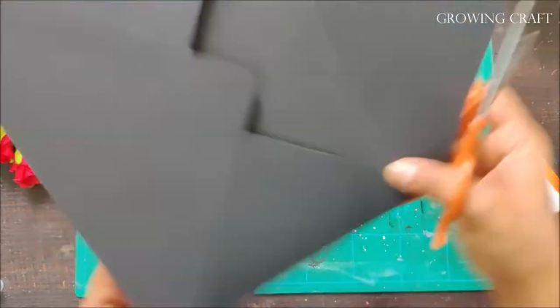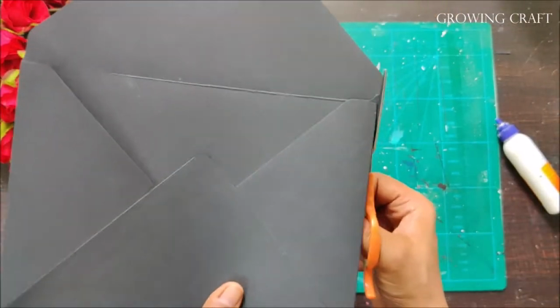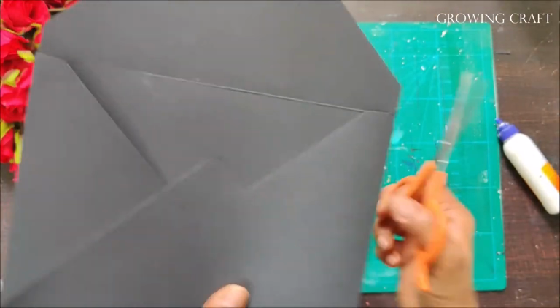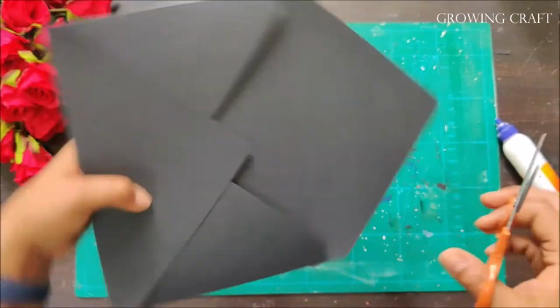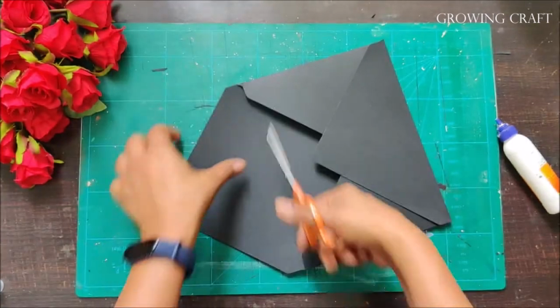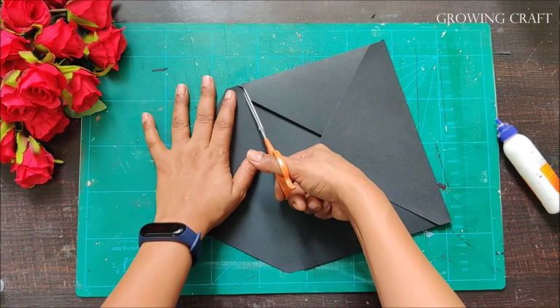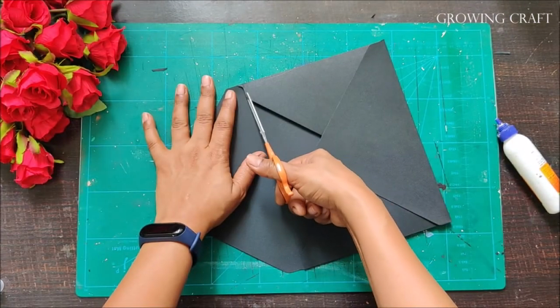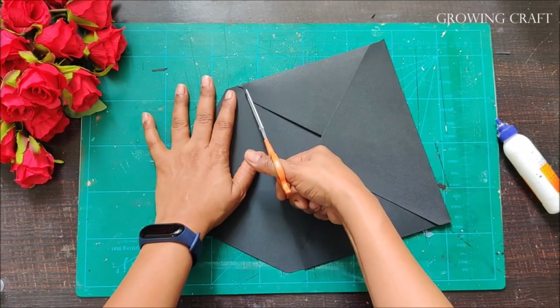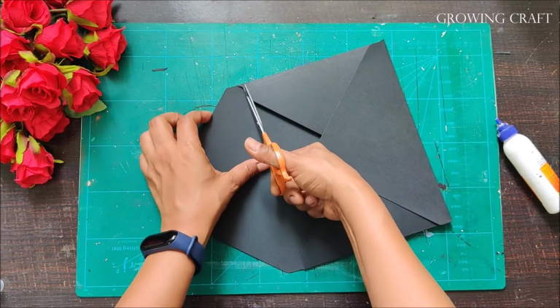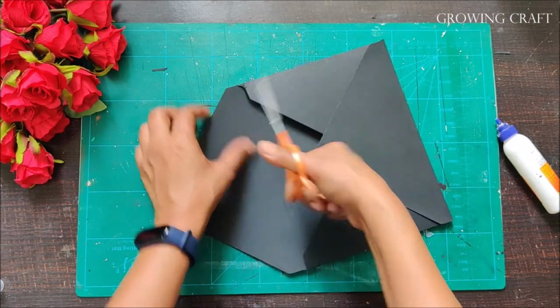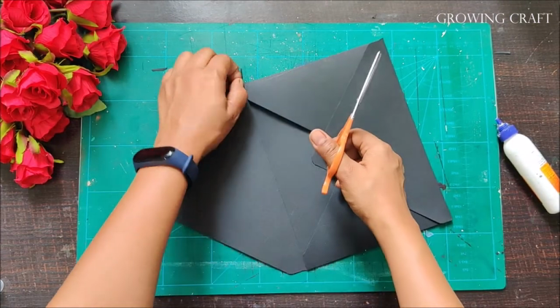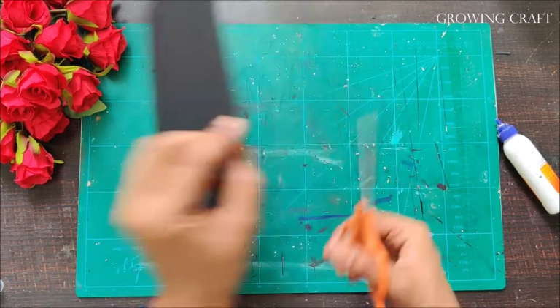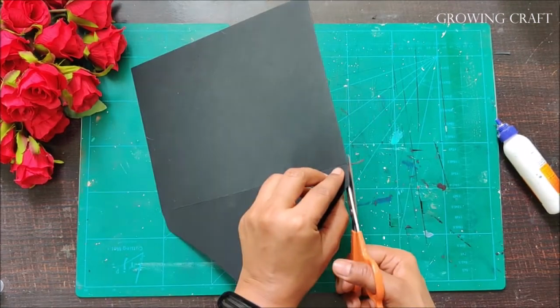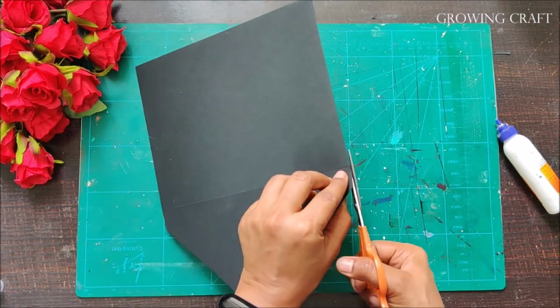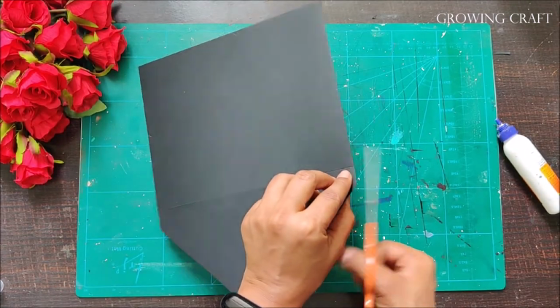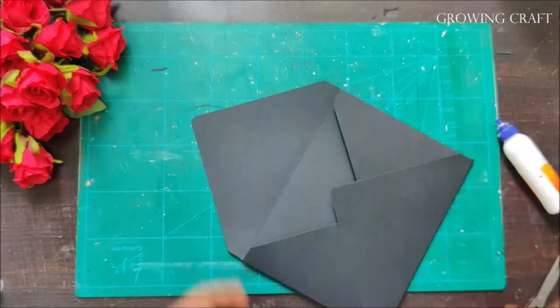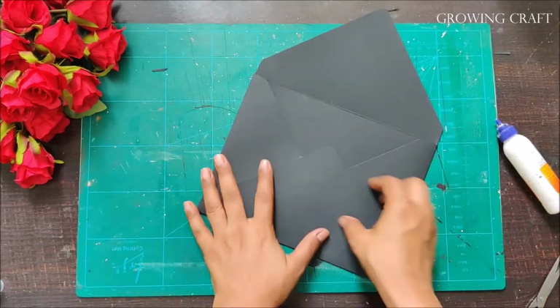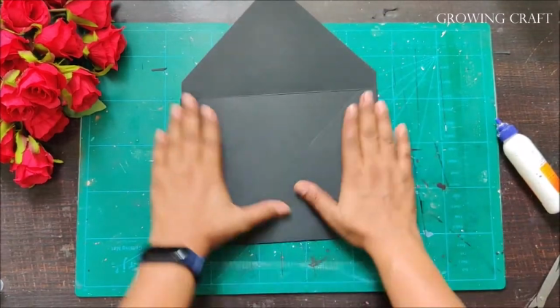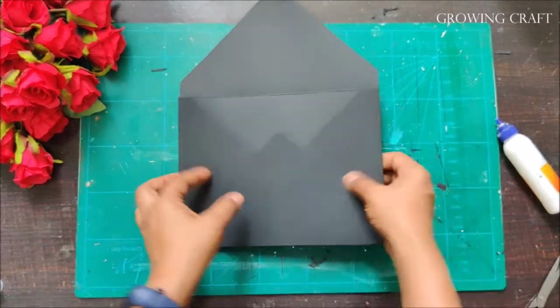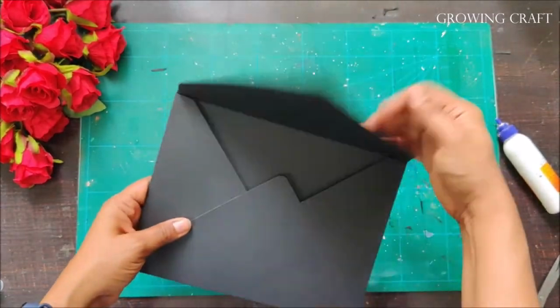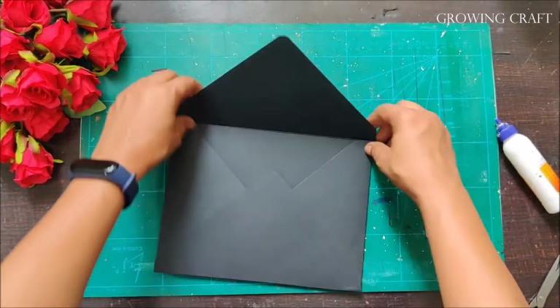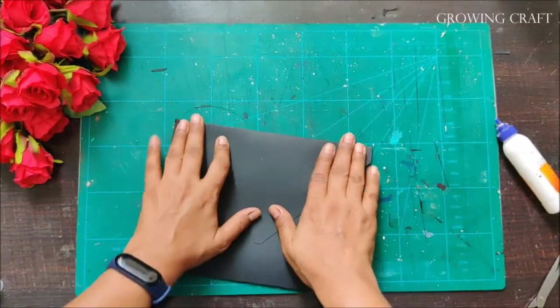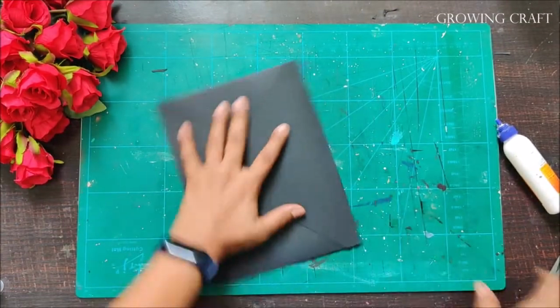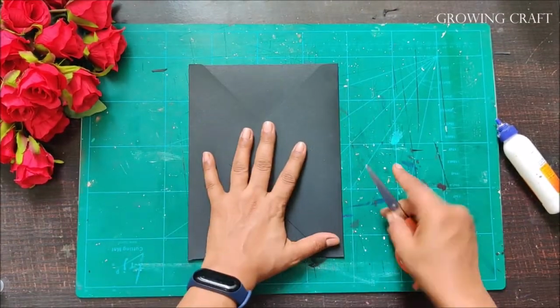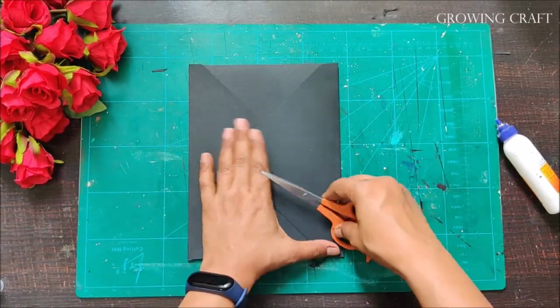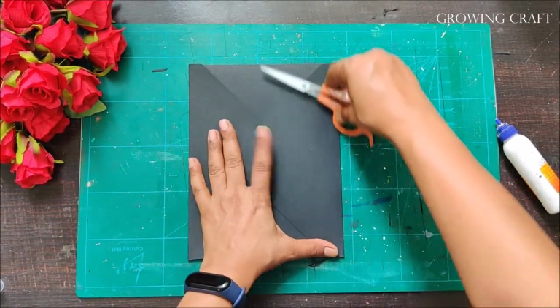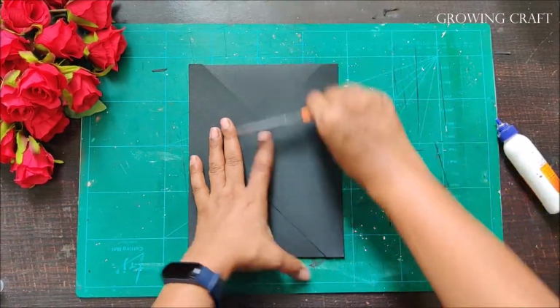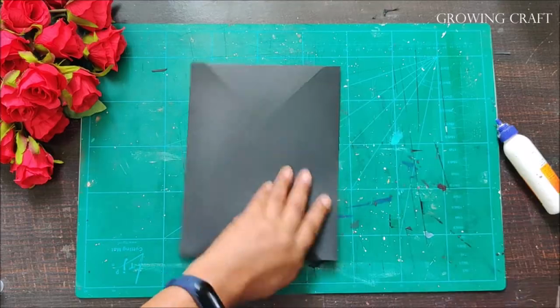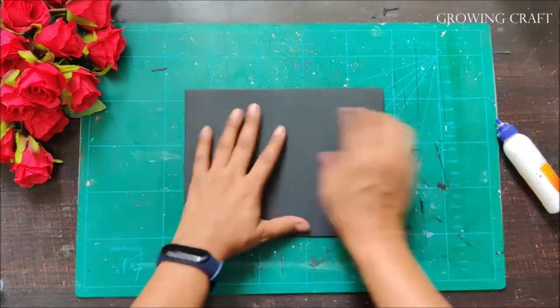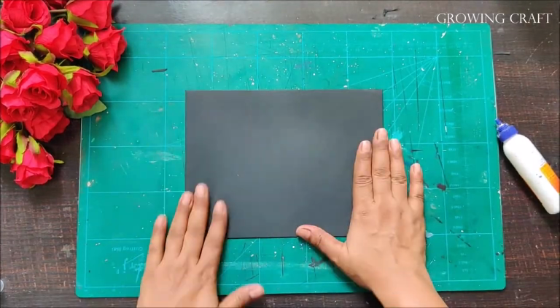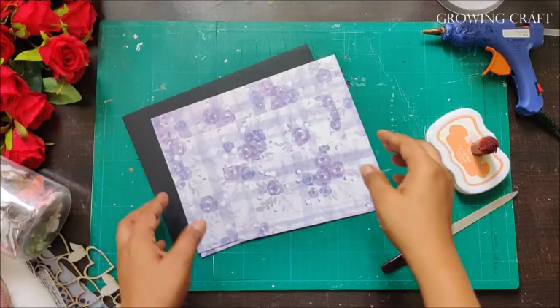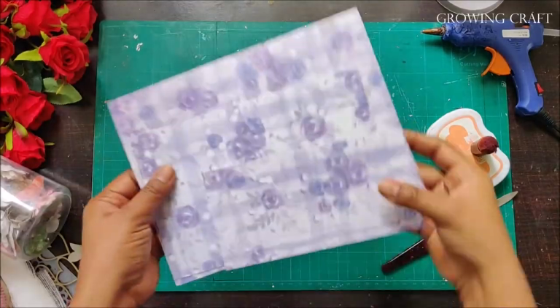Once it sticks really well, your envelope is ready! This was really quick and easy. You can create multiple envelopes this way and have beautiful artwork for your display.